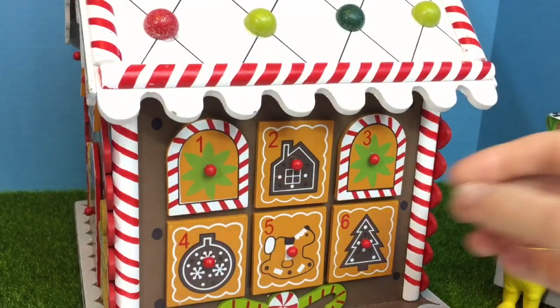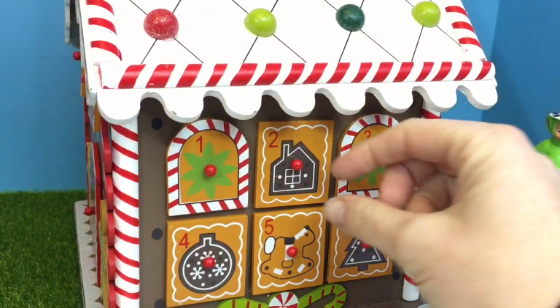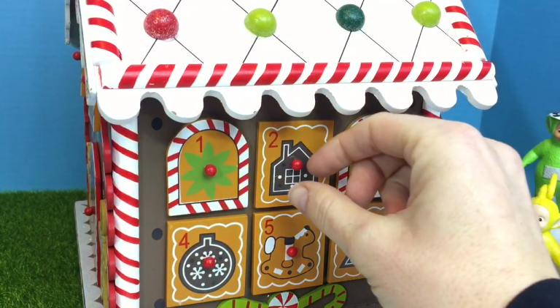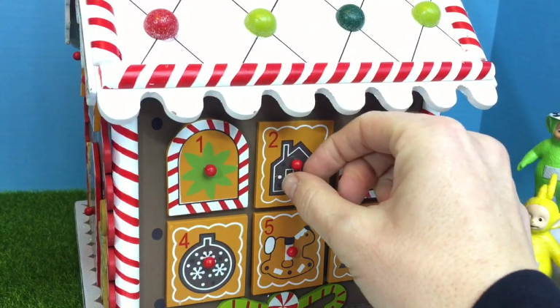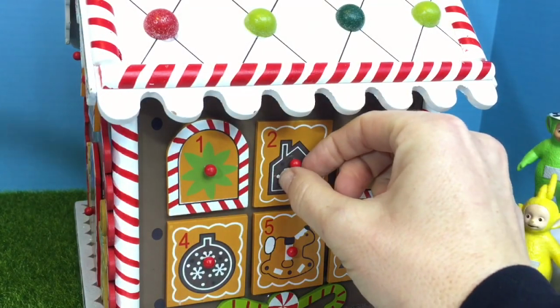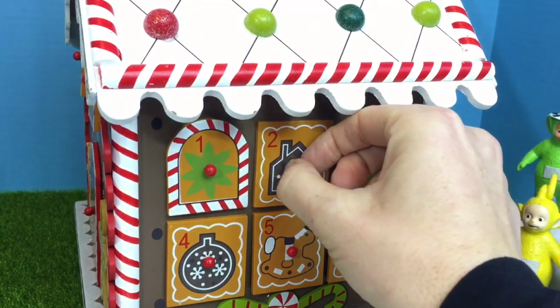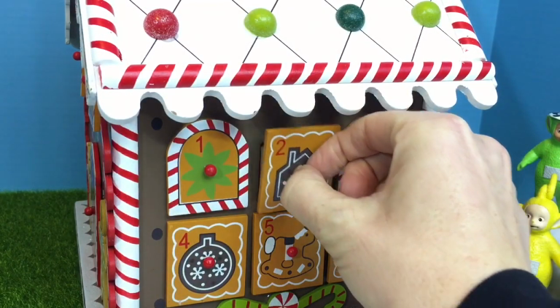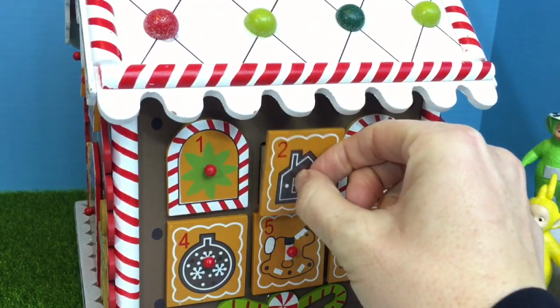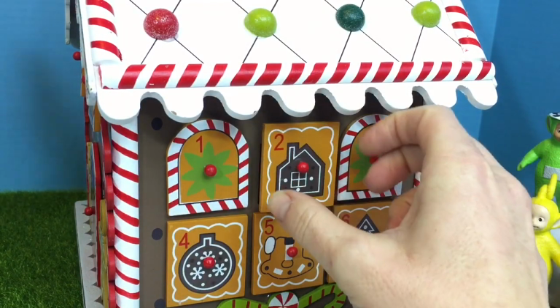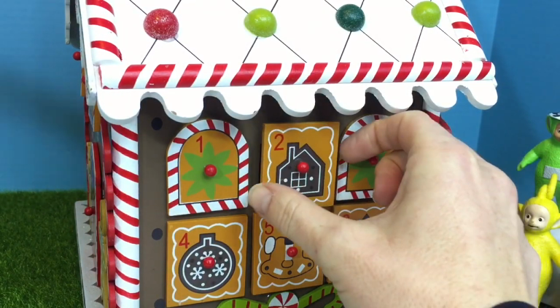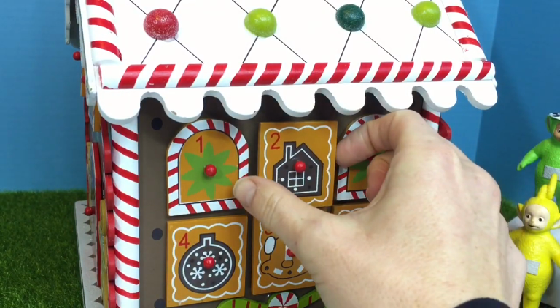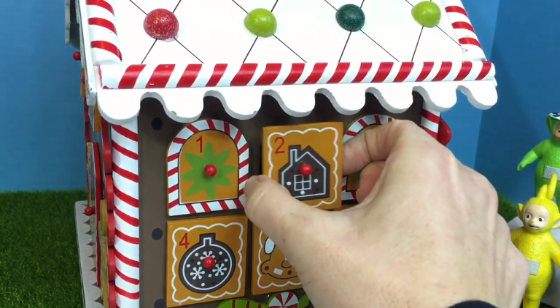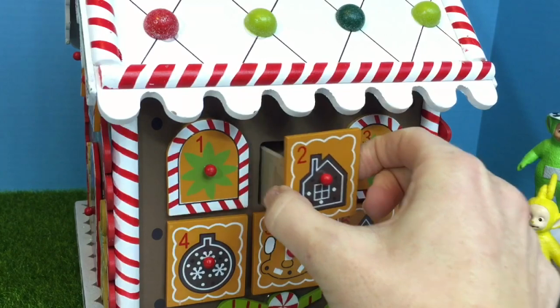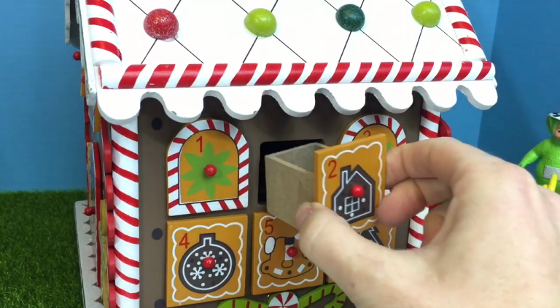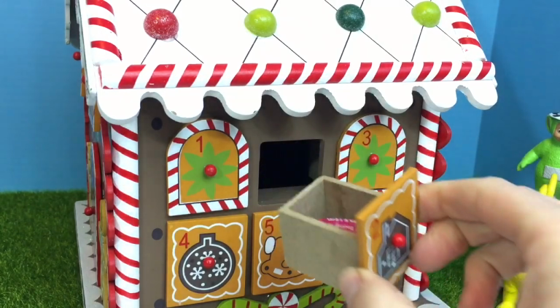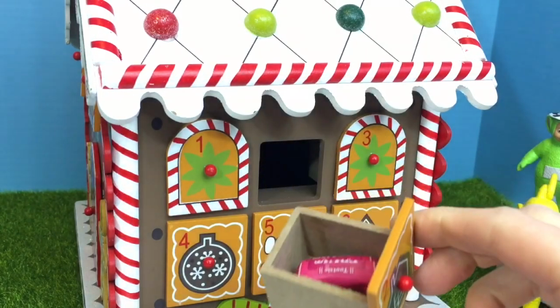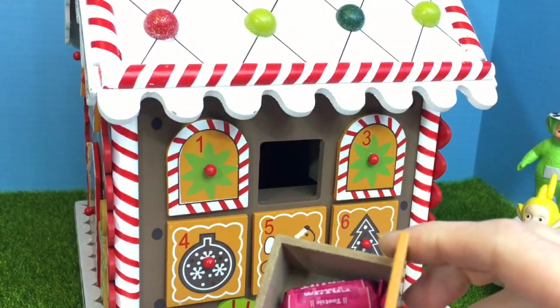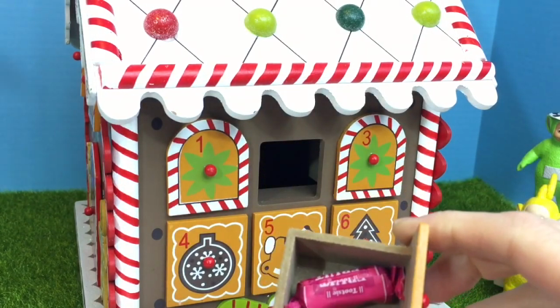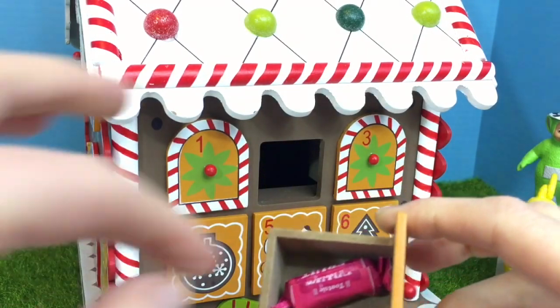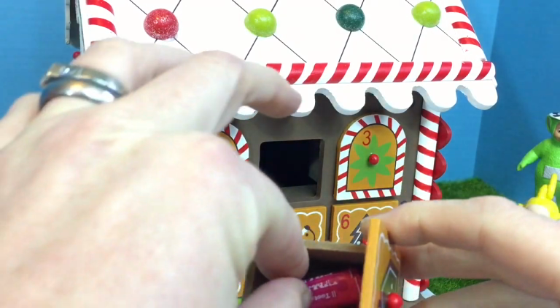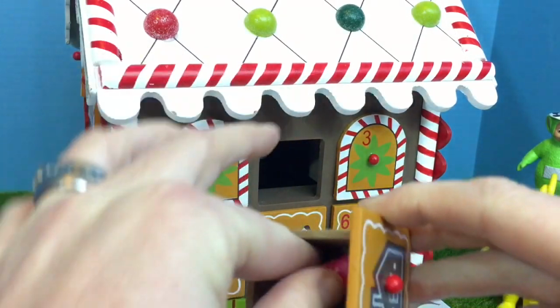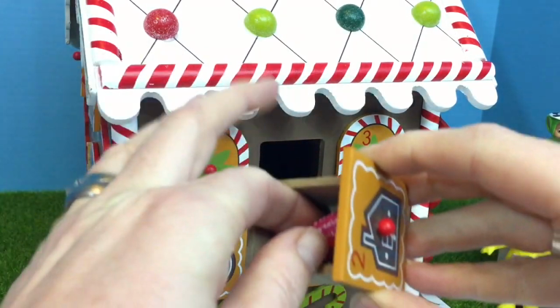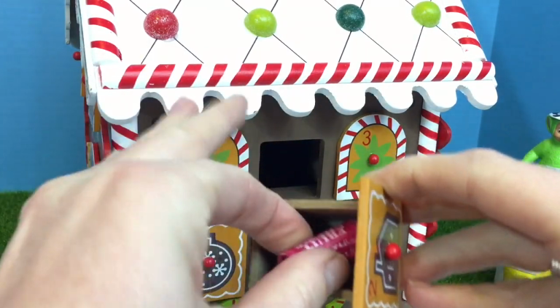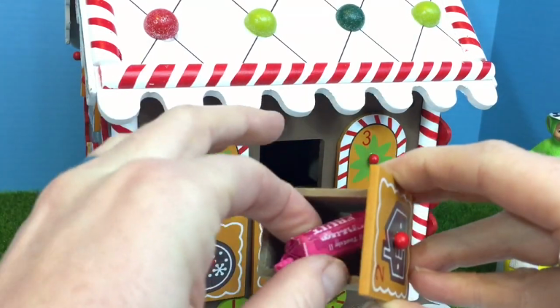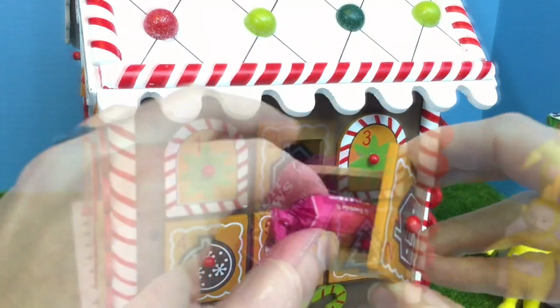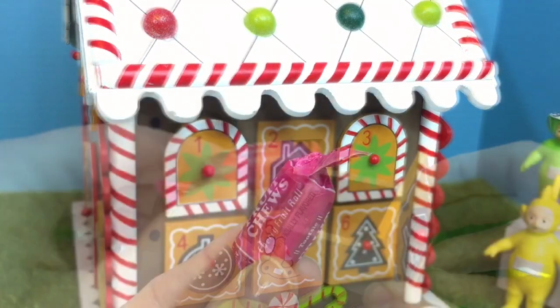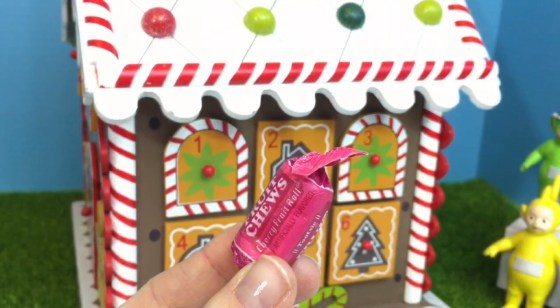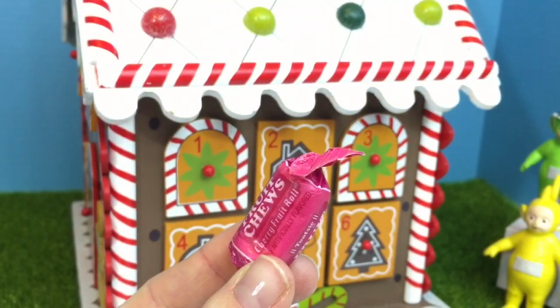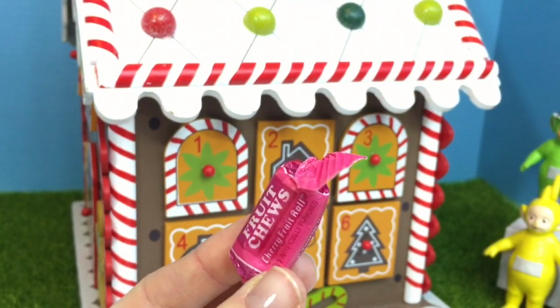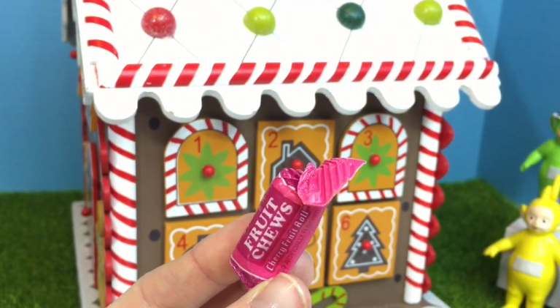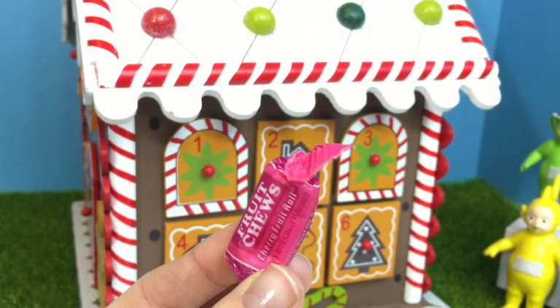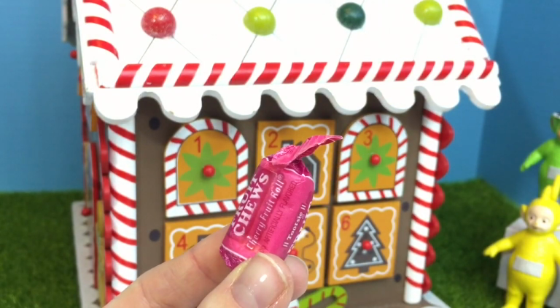Number 2 has a little brown house on it. It's a candy — a Tootsie Roll pink fruit chew.